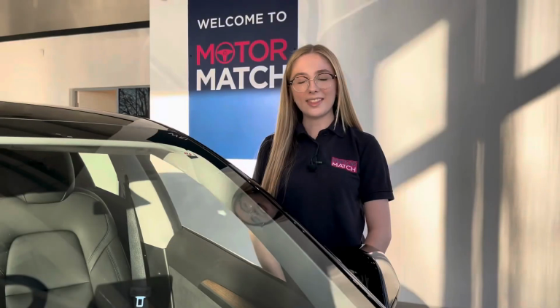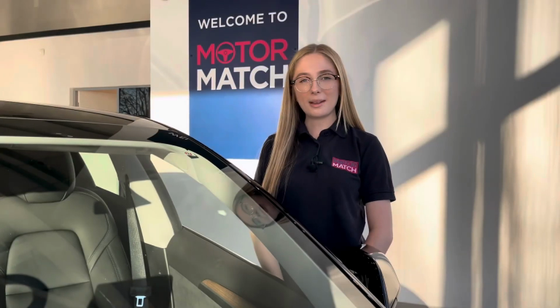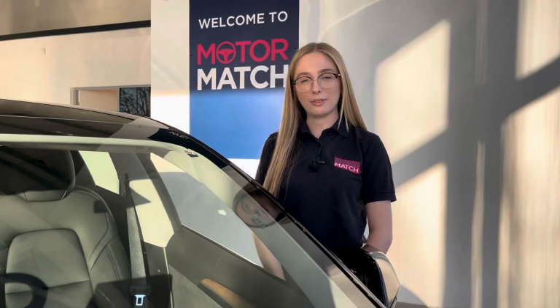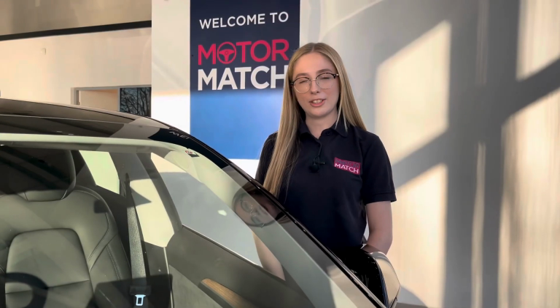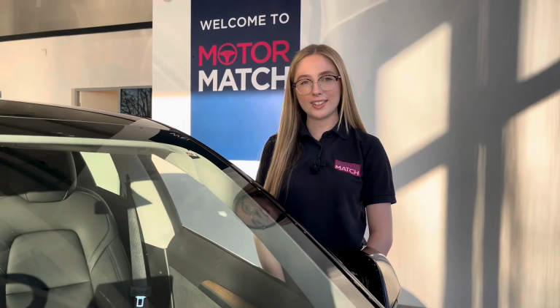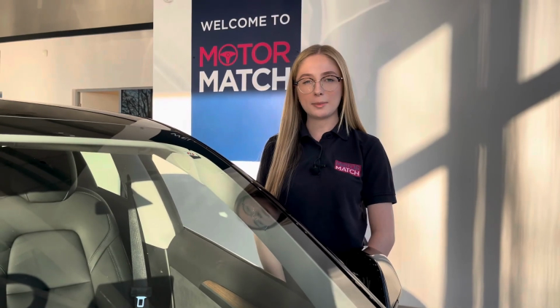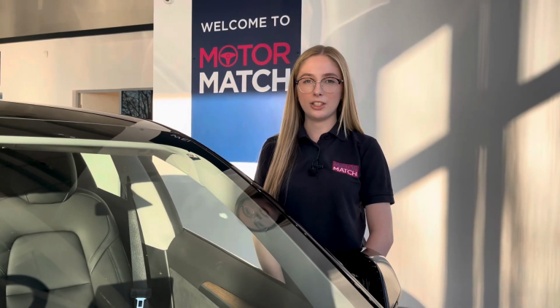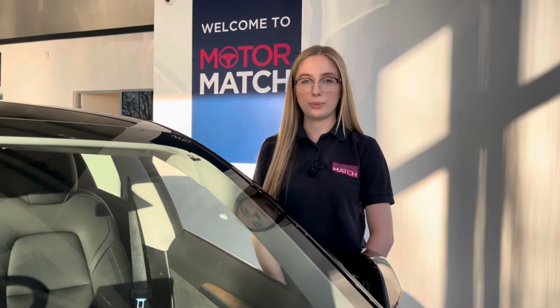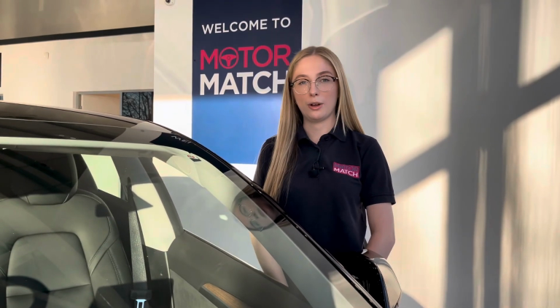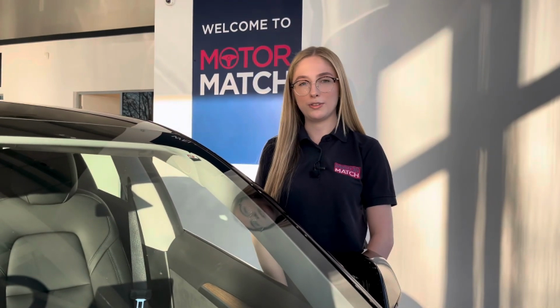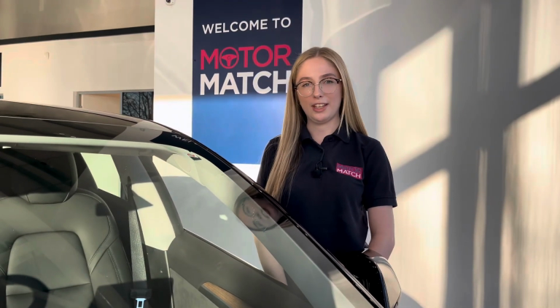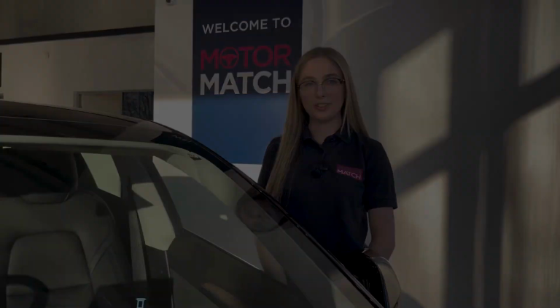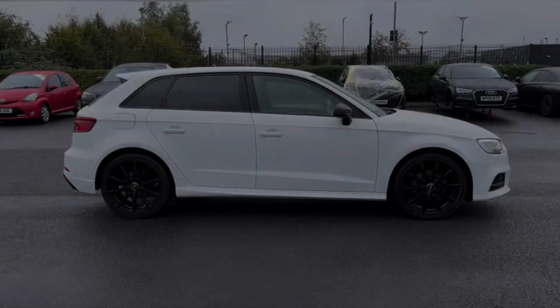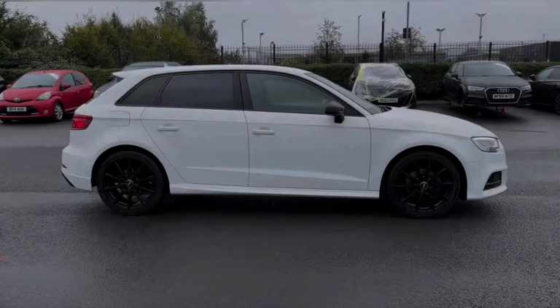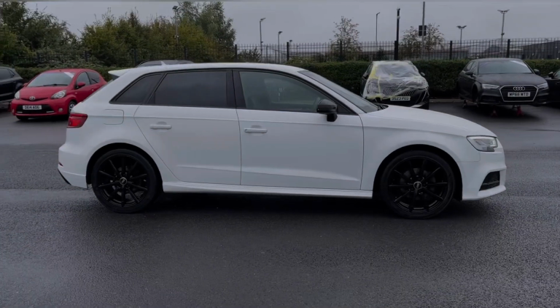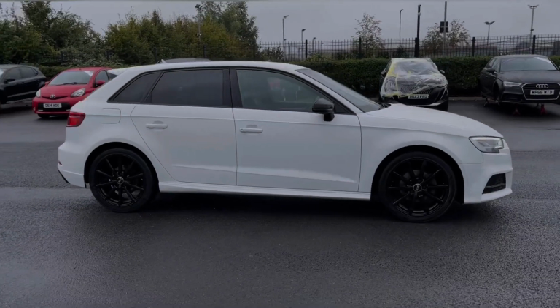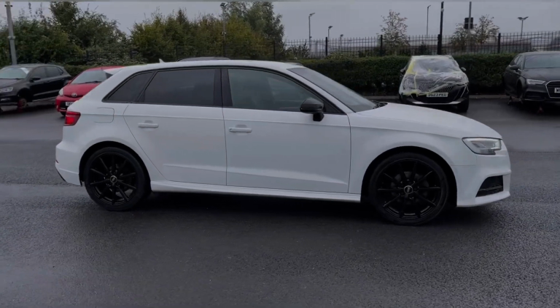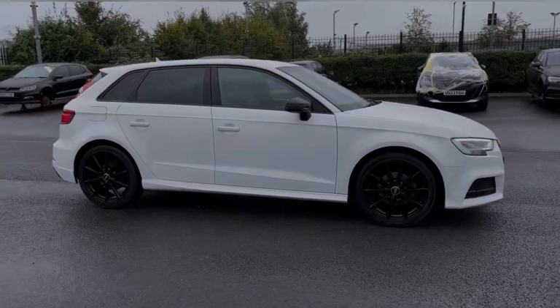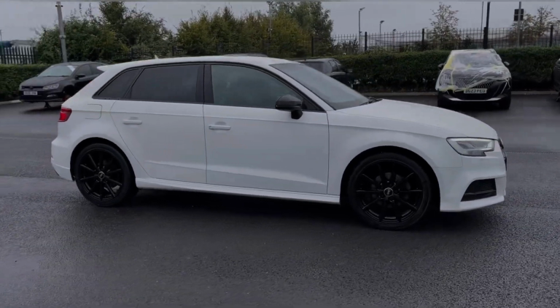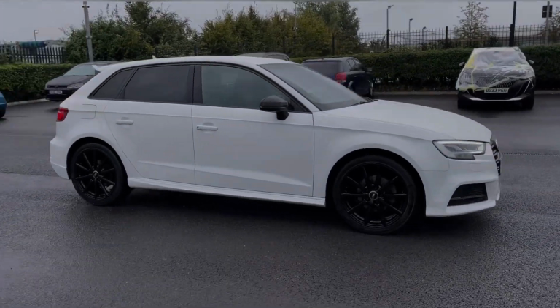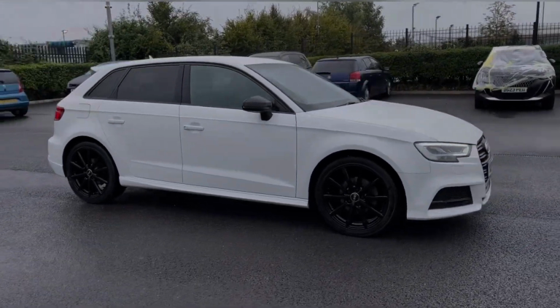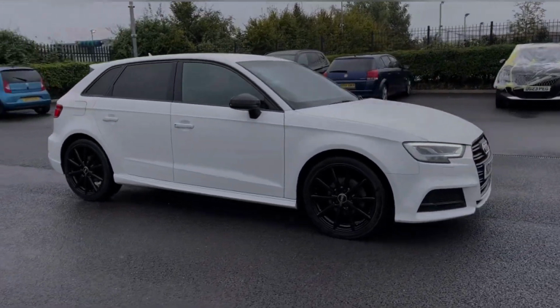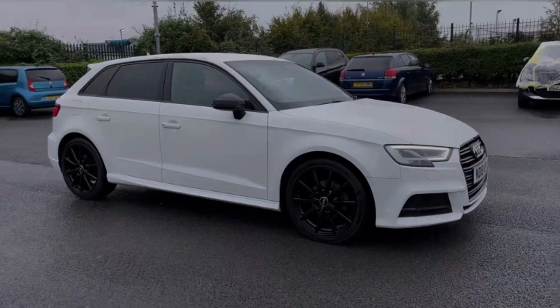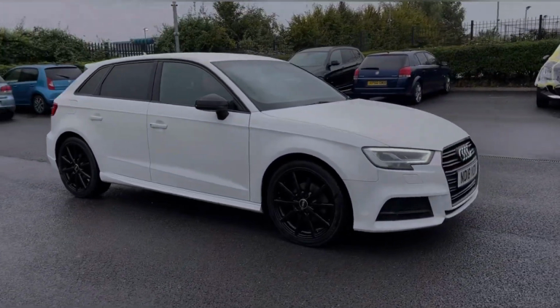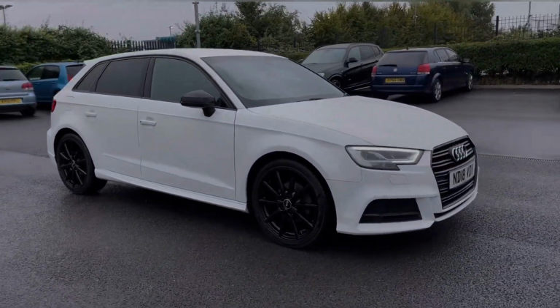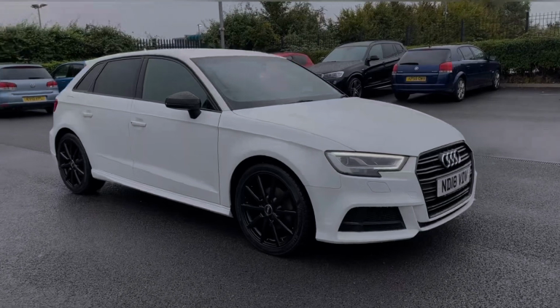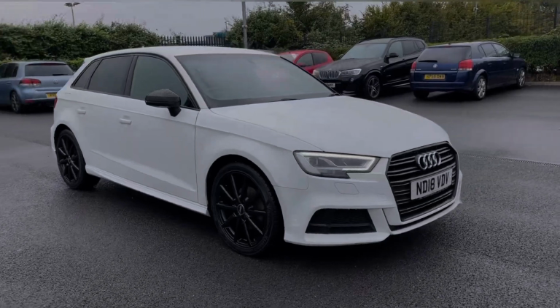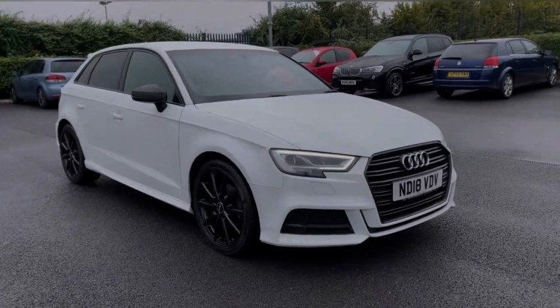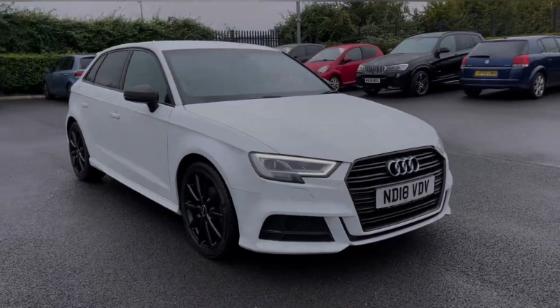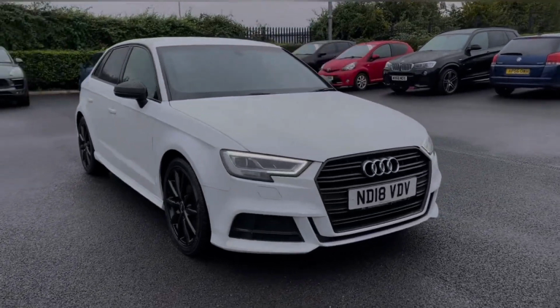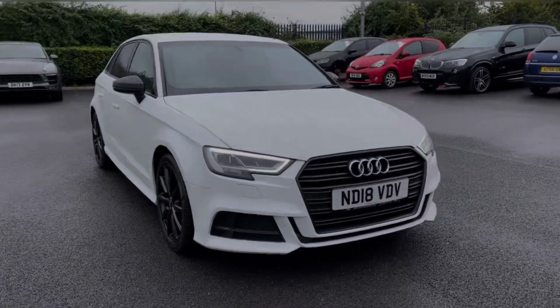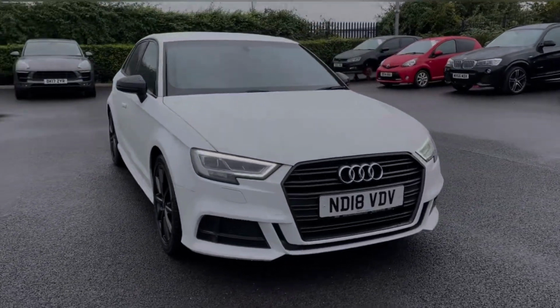Hi there, I'm Becca from Motor Match Chester and I'm going to be taking you around one of our approved used vehicles. This is the Audi A3 Black Edition Sportback — a 2018 model coming with the 1 litre petrol engine and manual transmission.